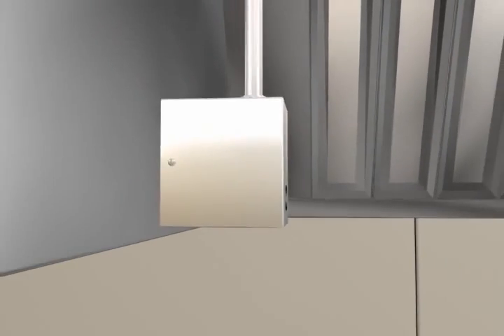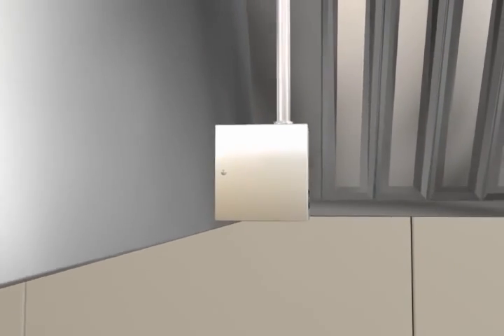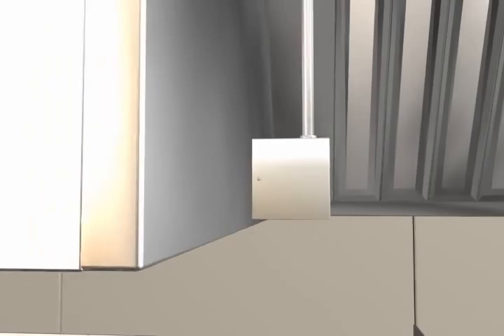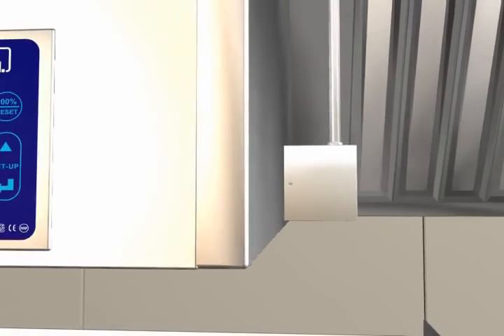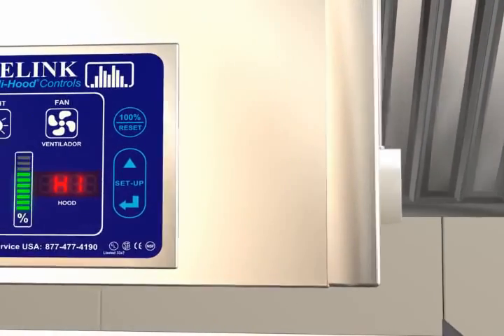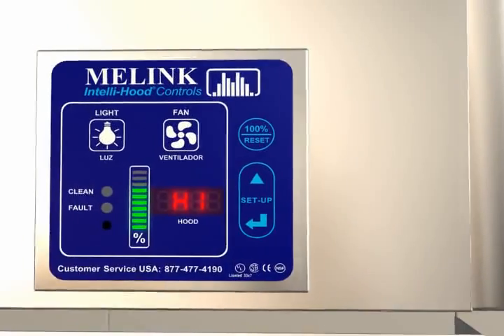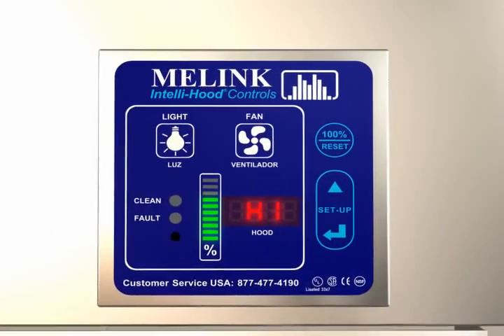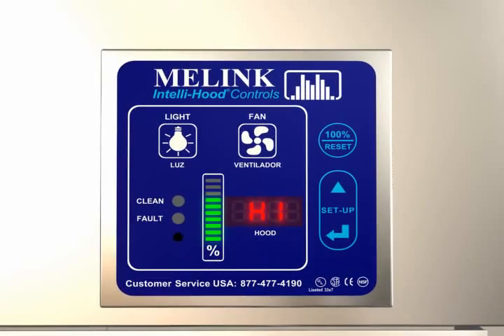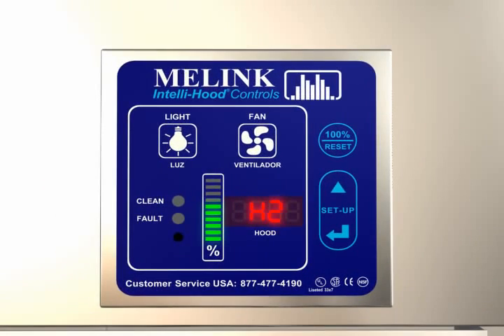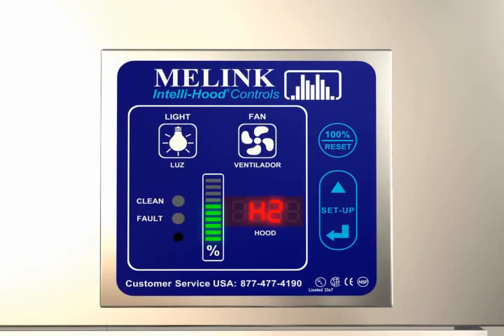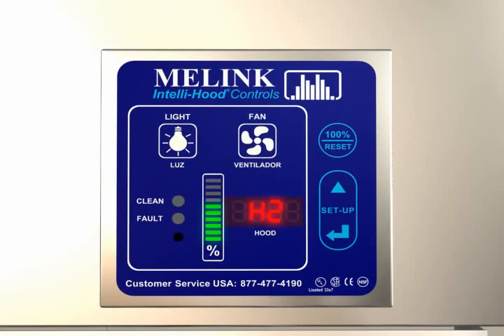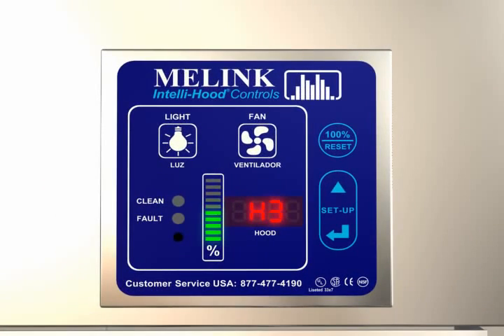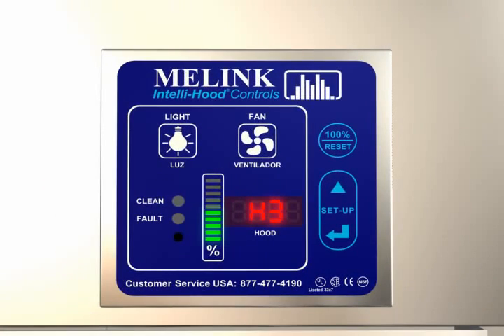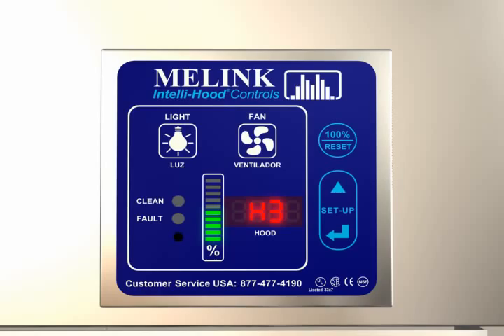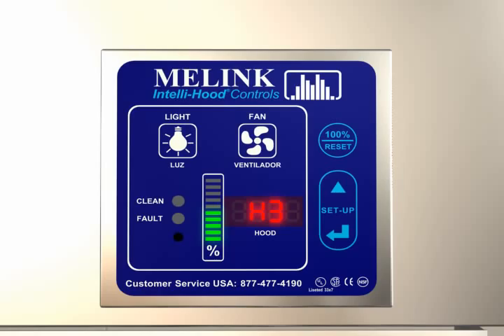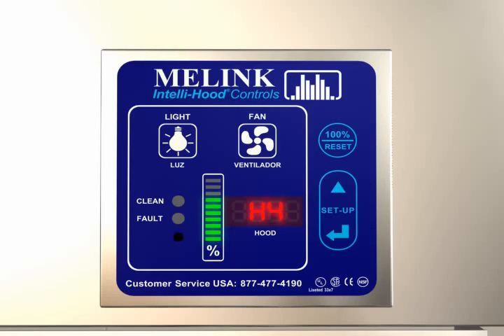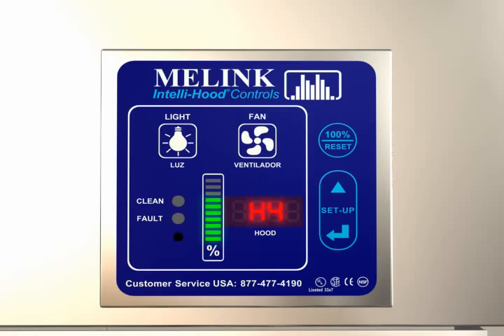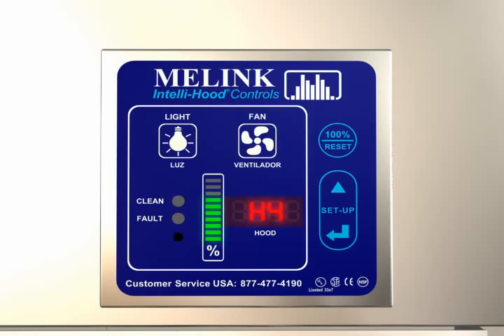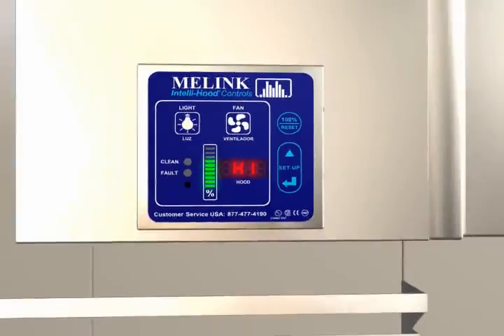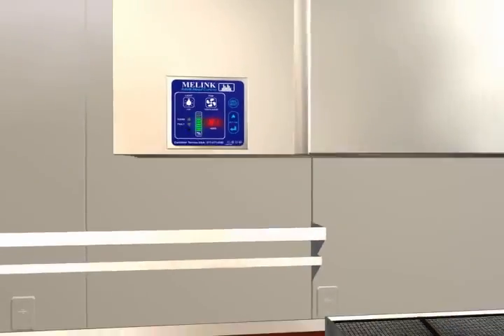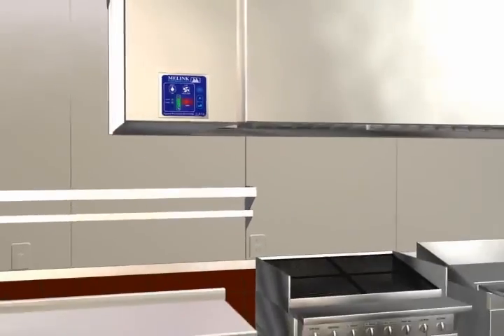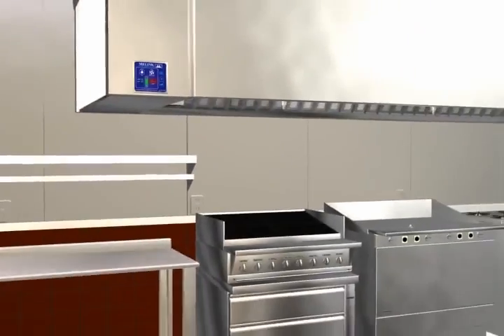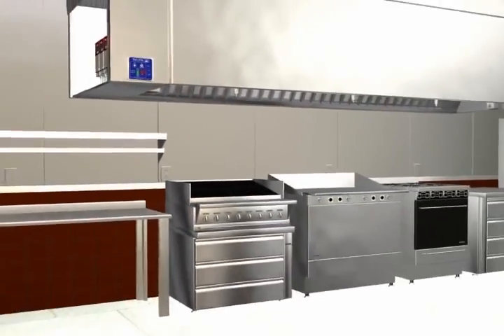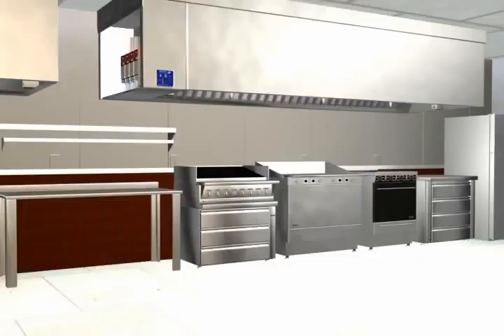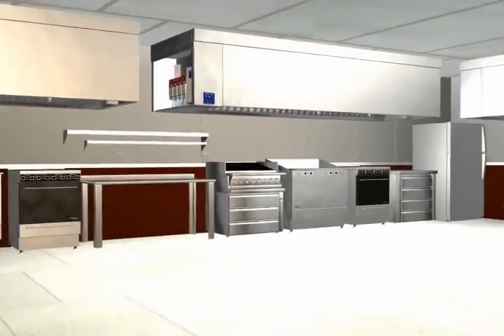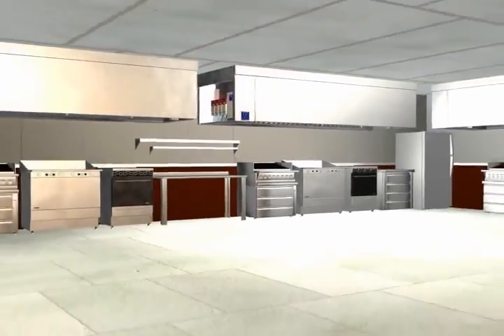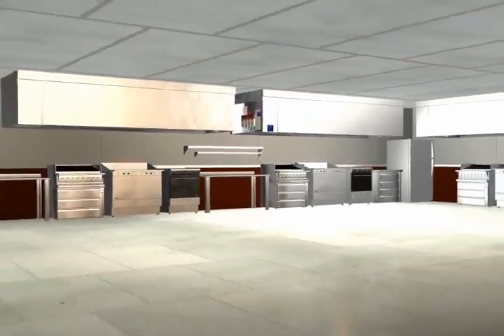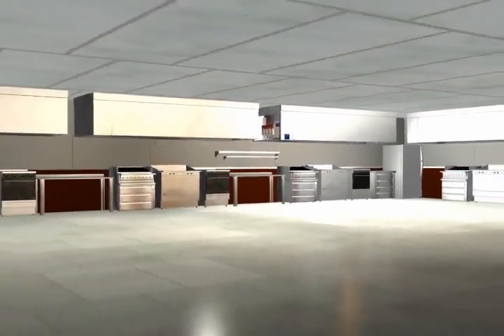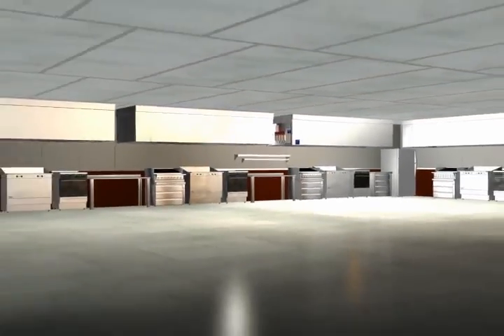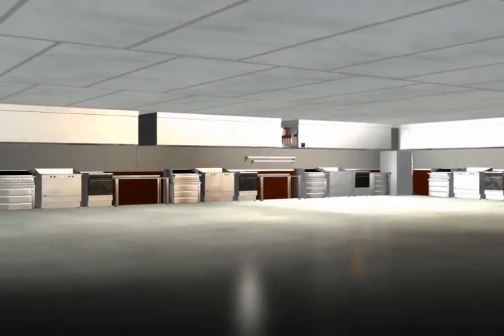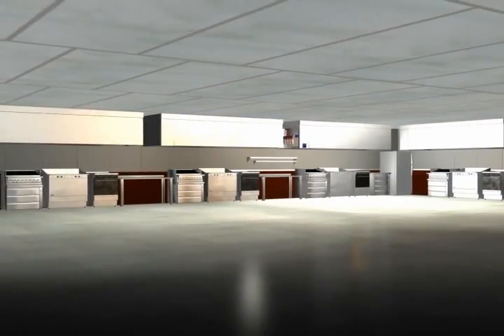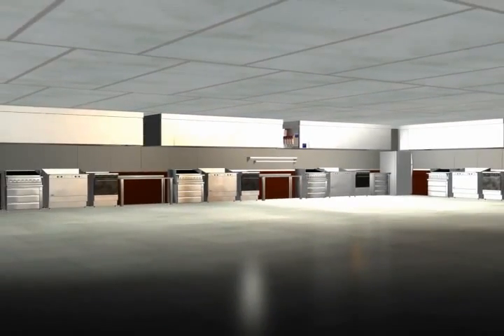During normal operation, the keypad will scroll through all the hoods in the kitchen and indicate the fan speed for each hood. One processor and one keypad can control up to four hoods inside a kitchen.